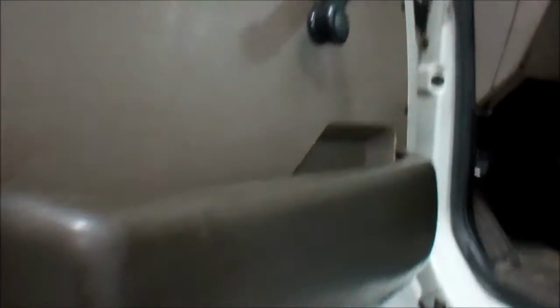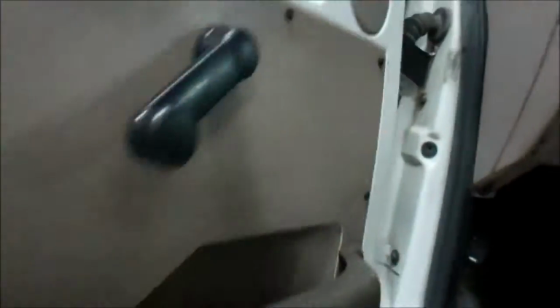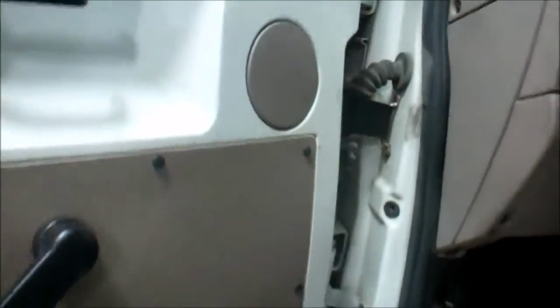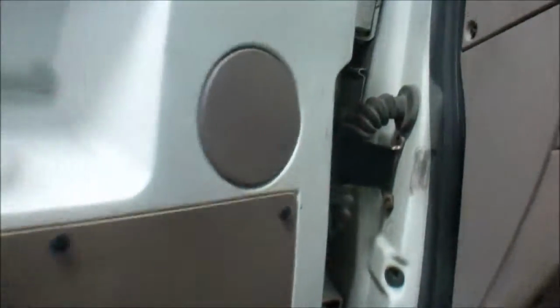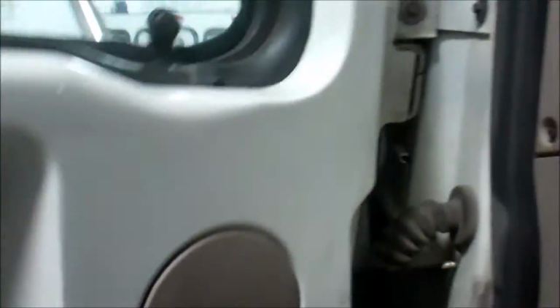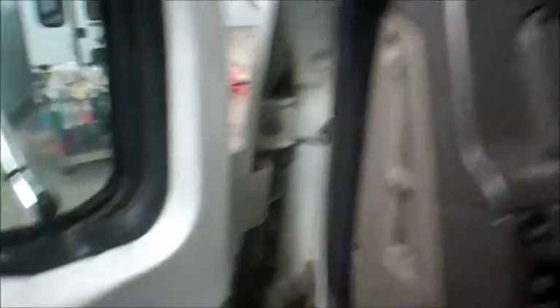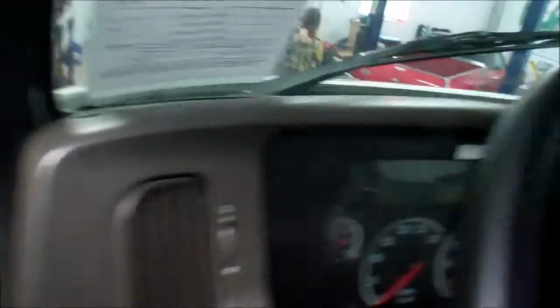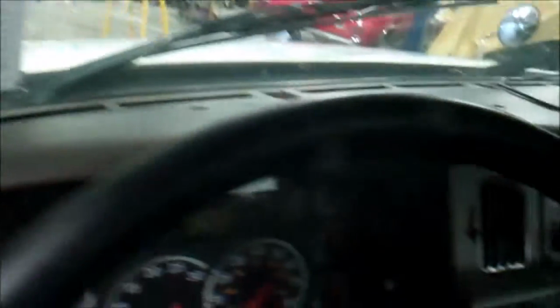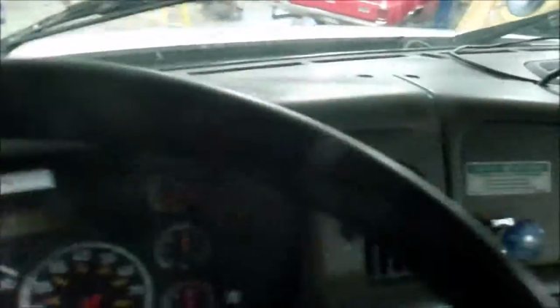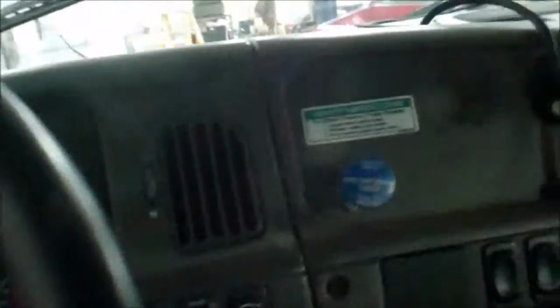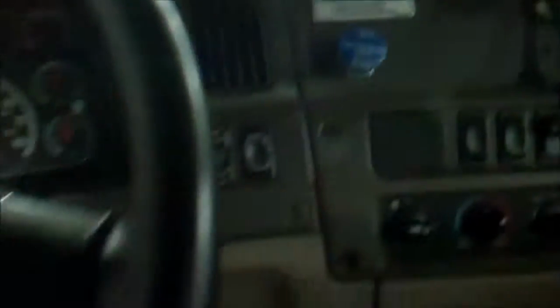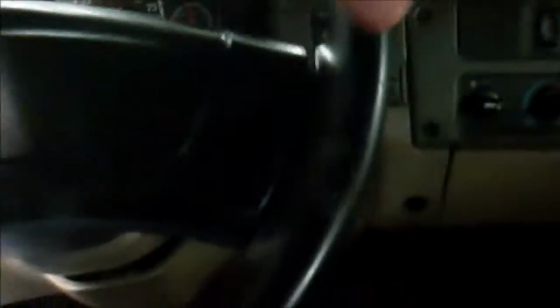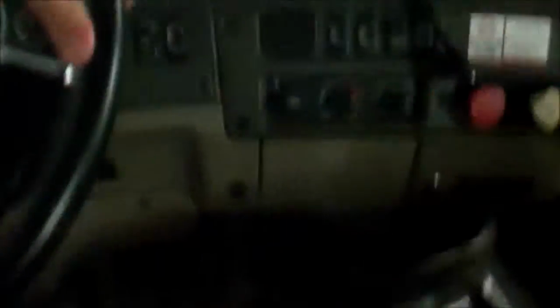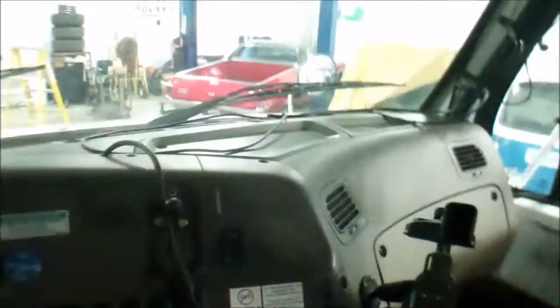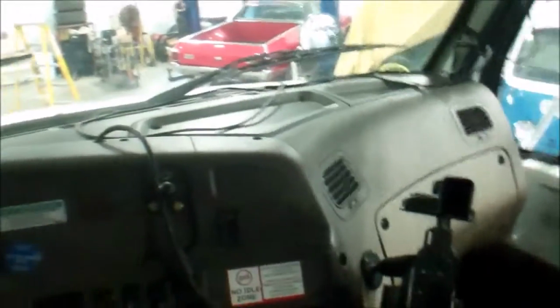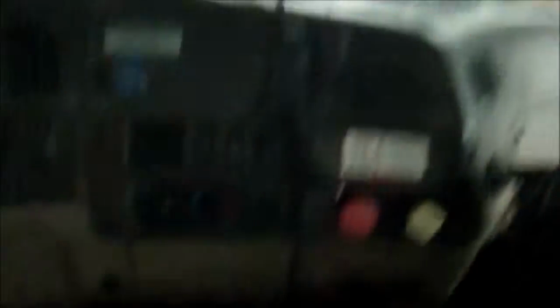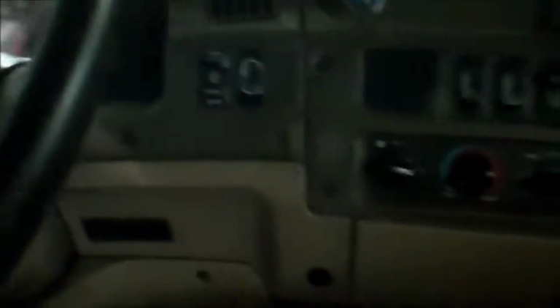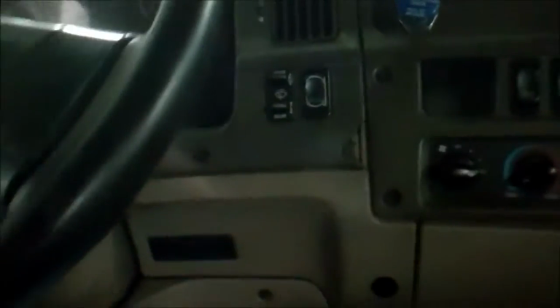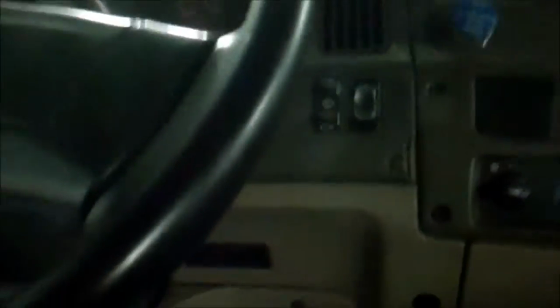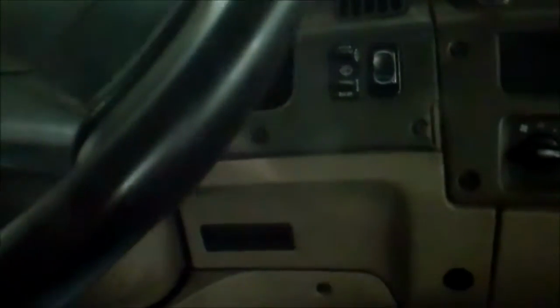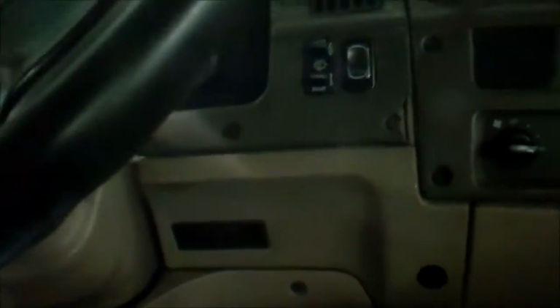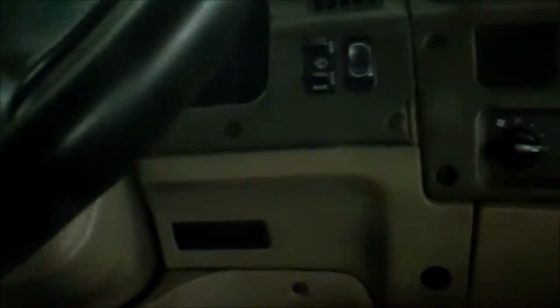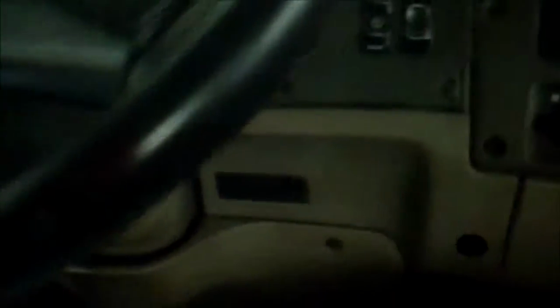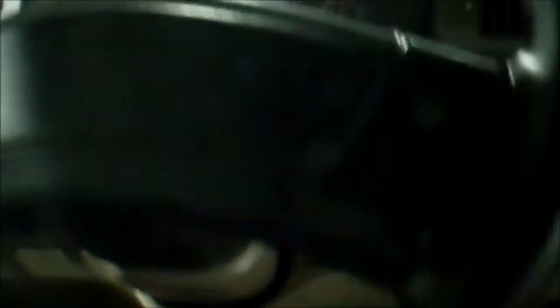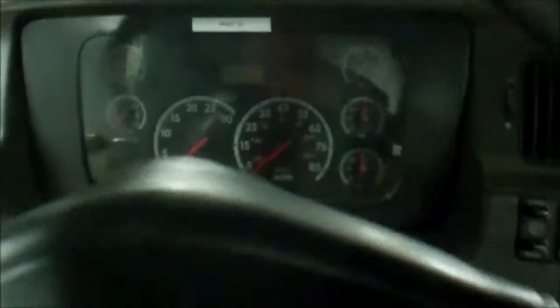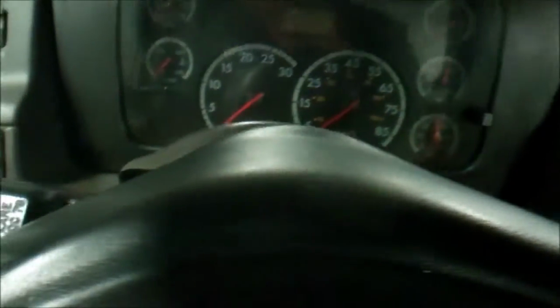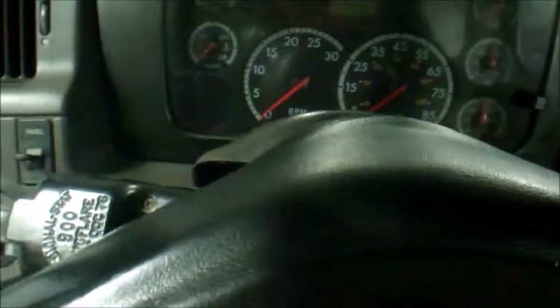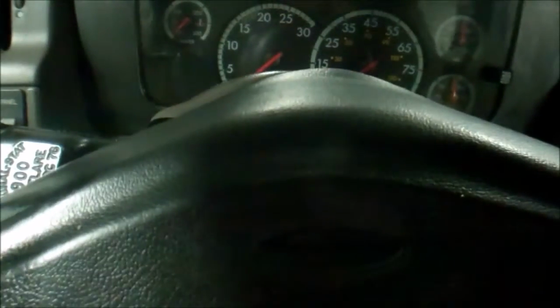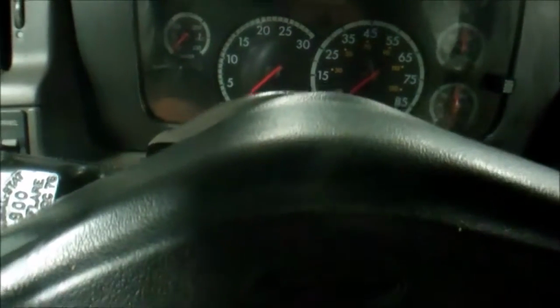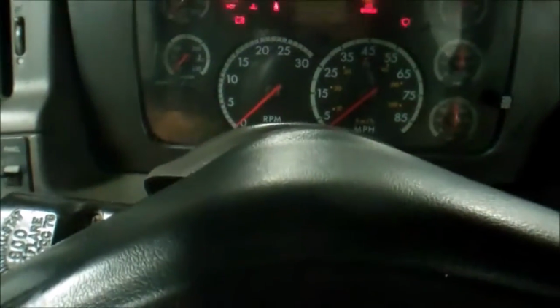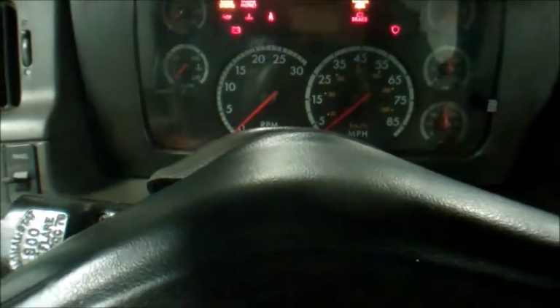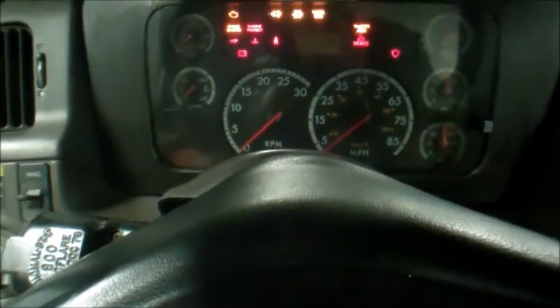It's got manual windows. 10-speed transmission. Air conditioning blows cold.